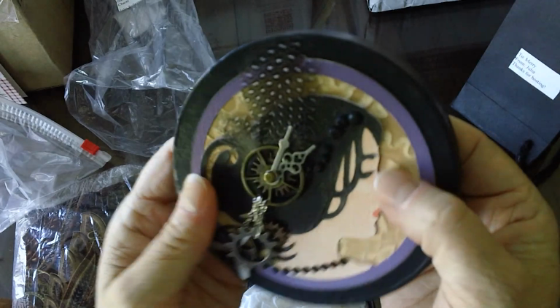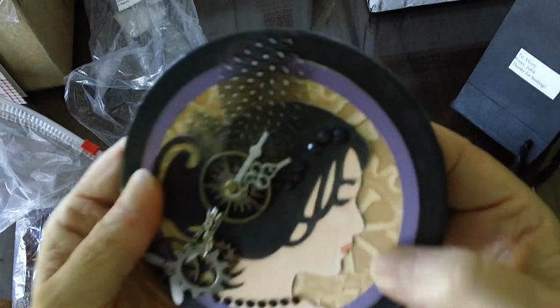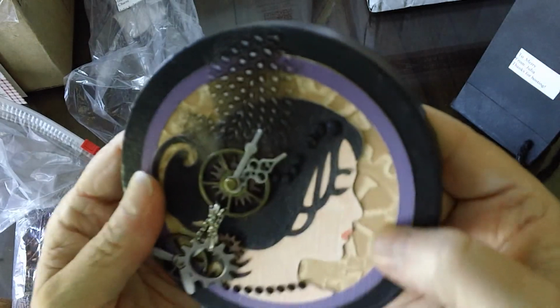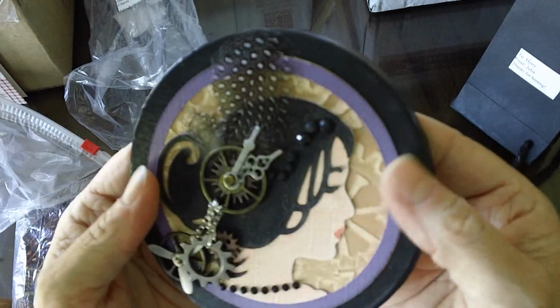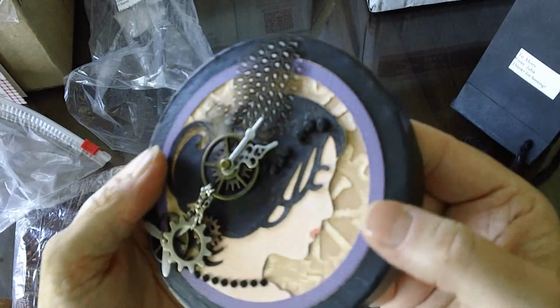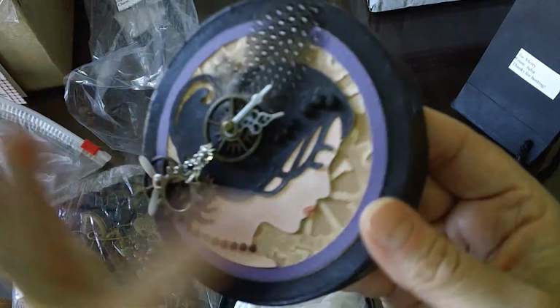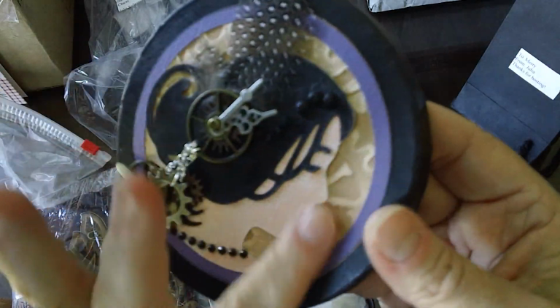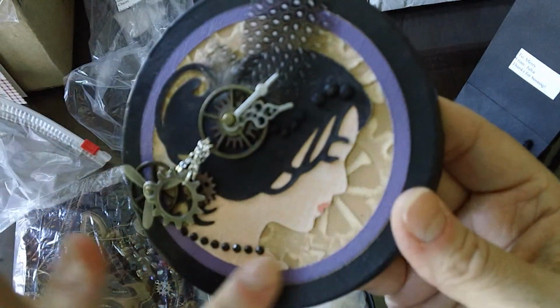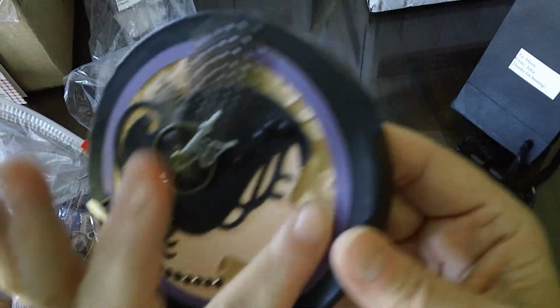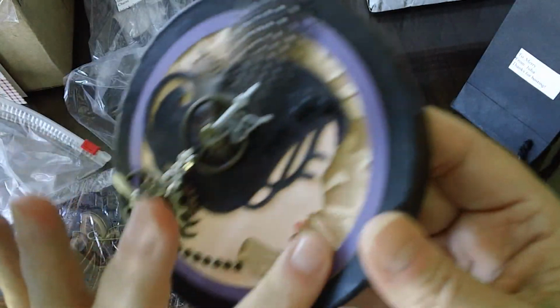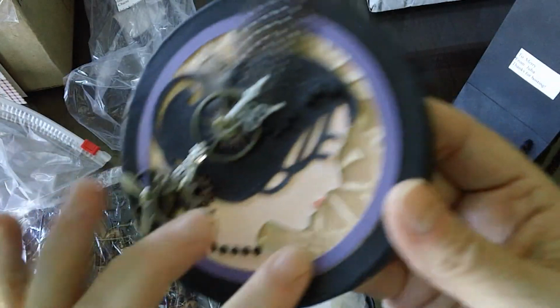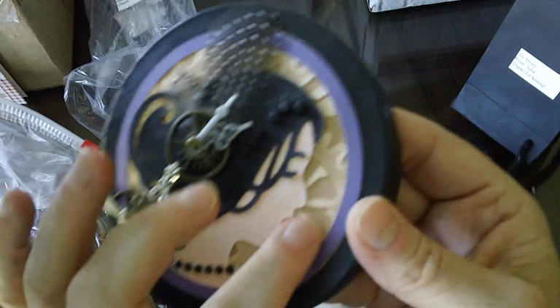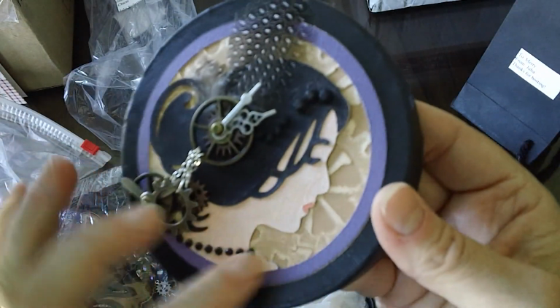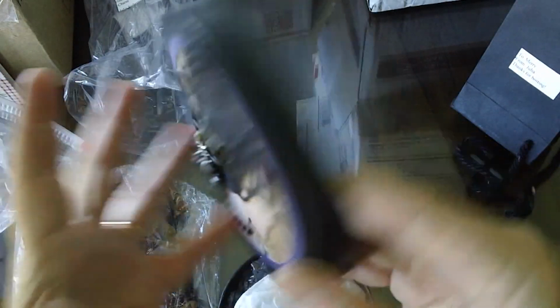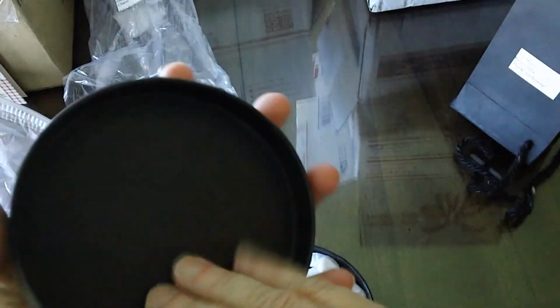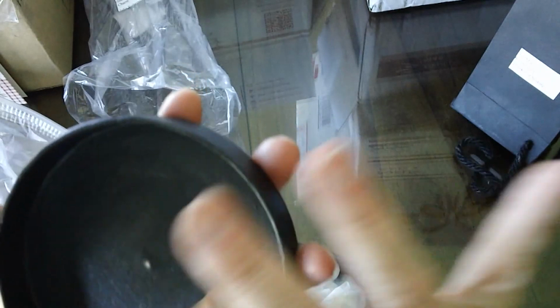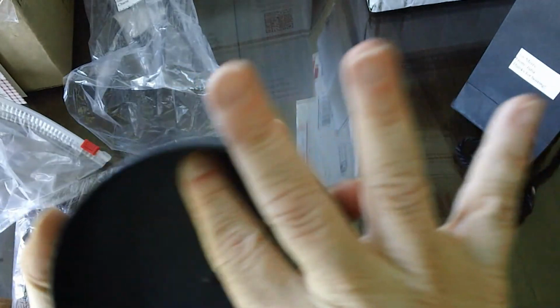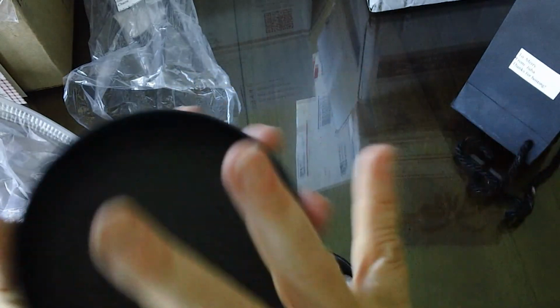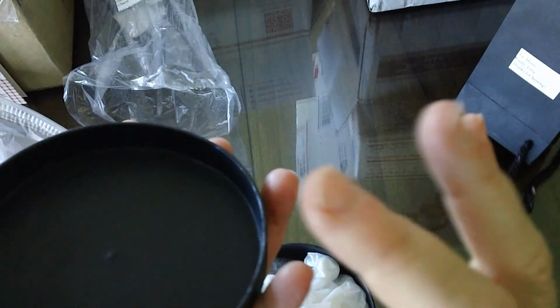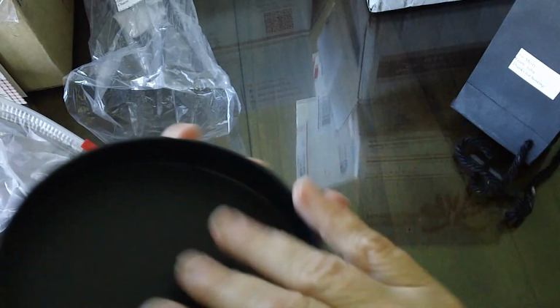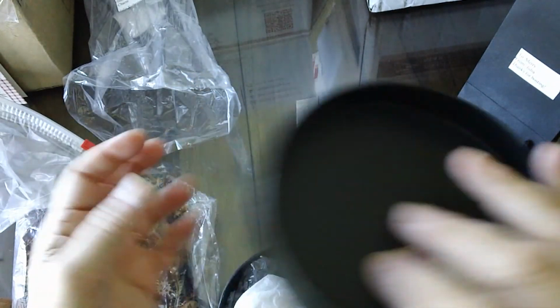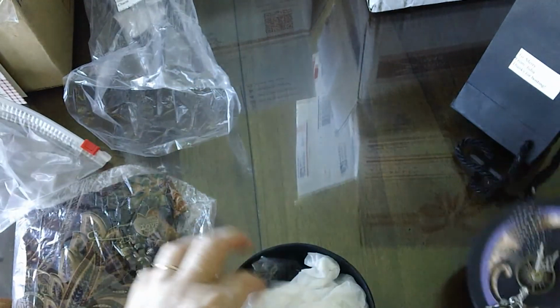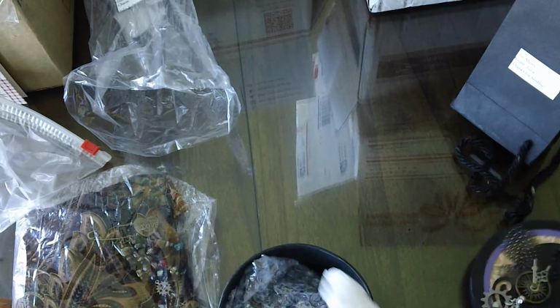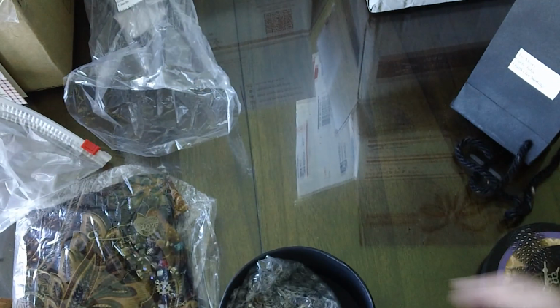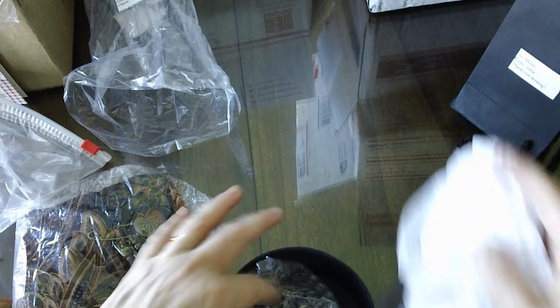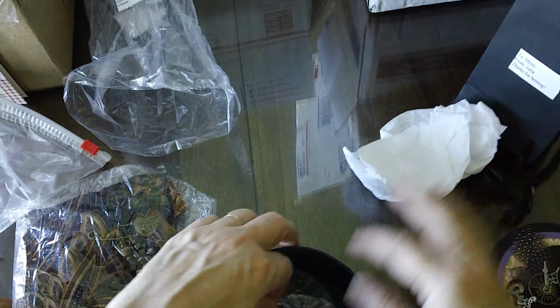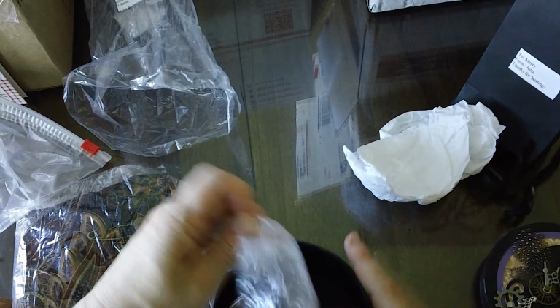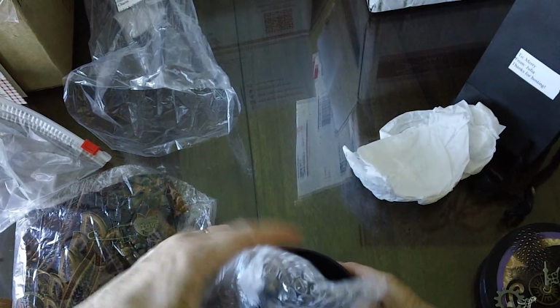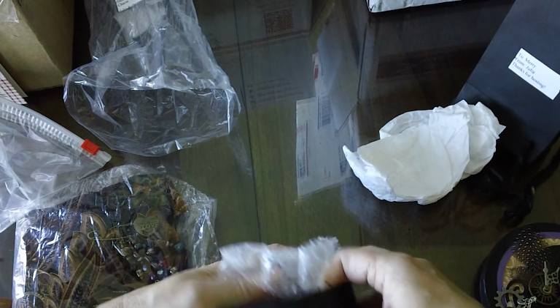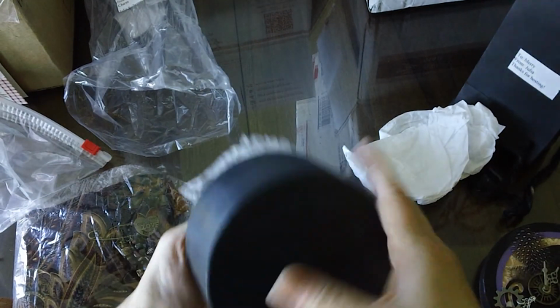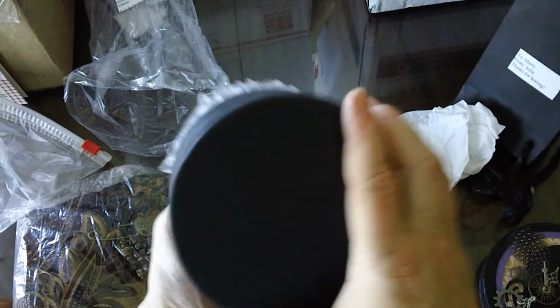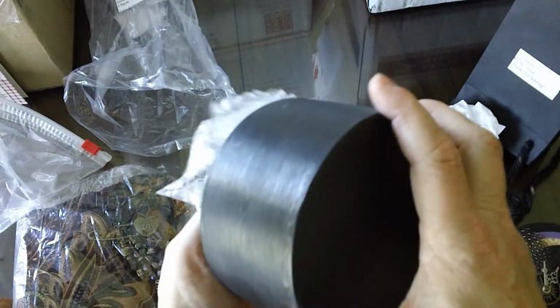It took me a few minutes to figure it out, but she embossed this back here. She does beautiful, meticulous work.